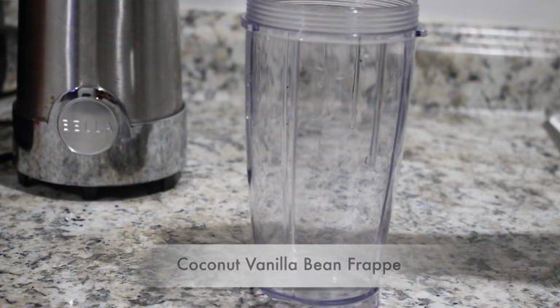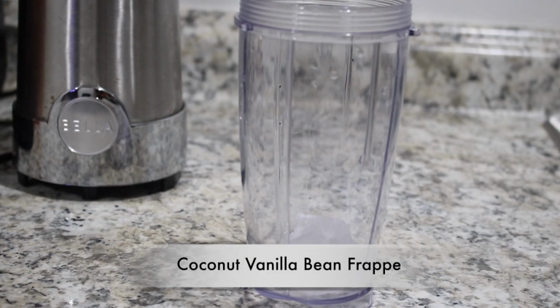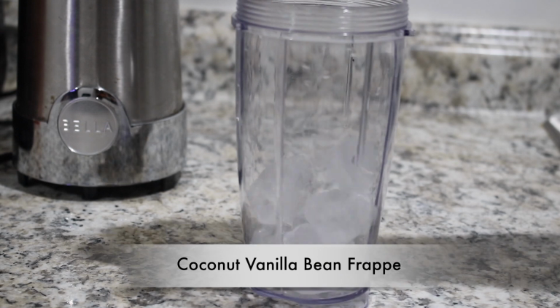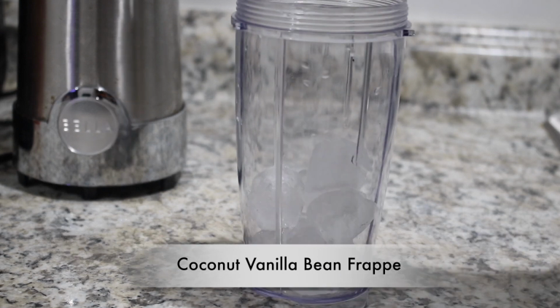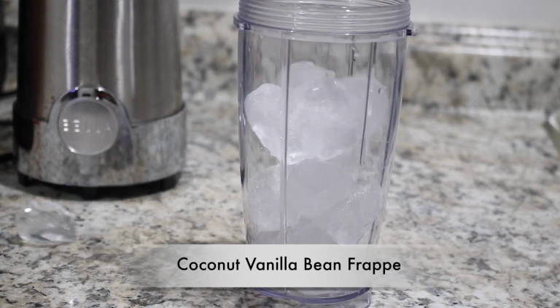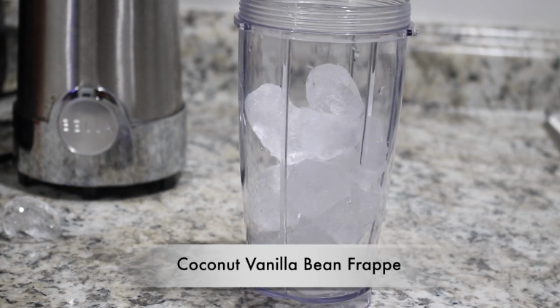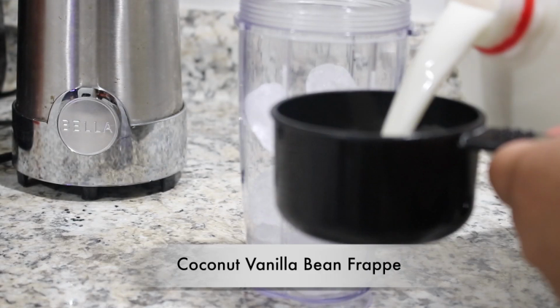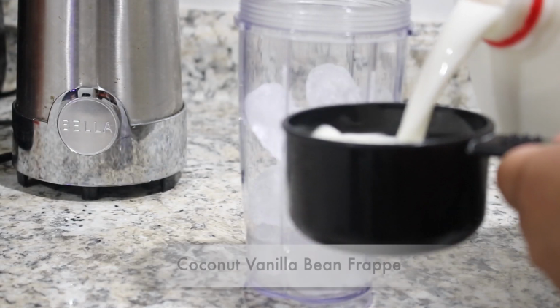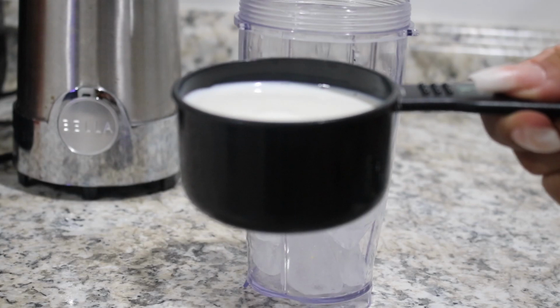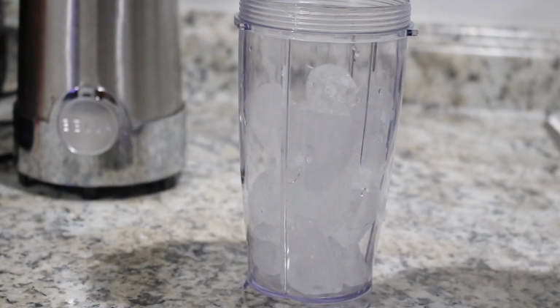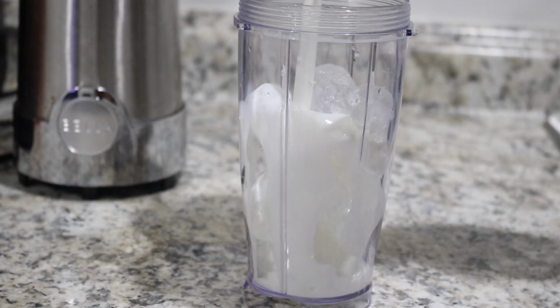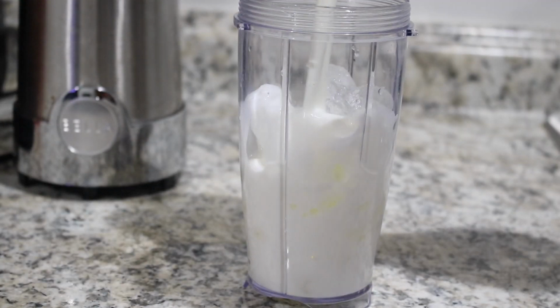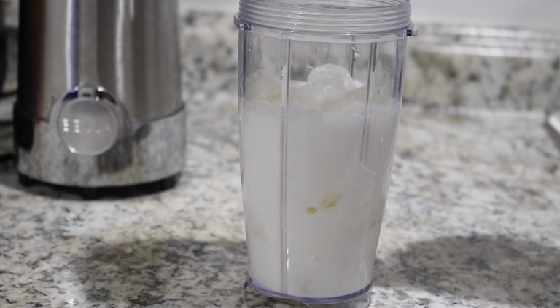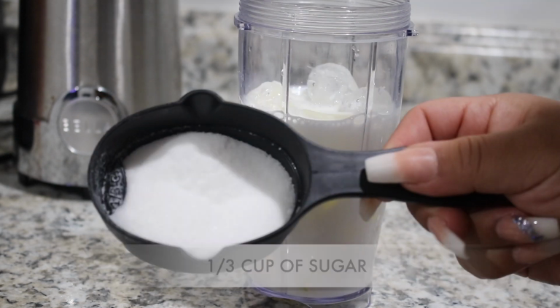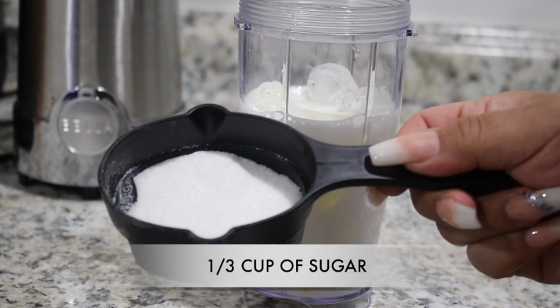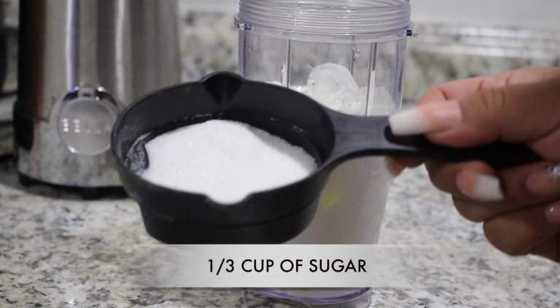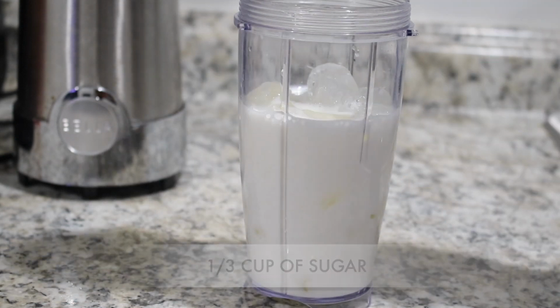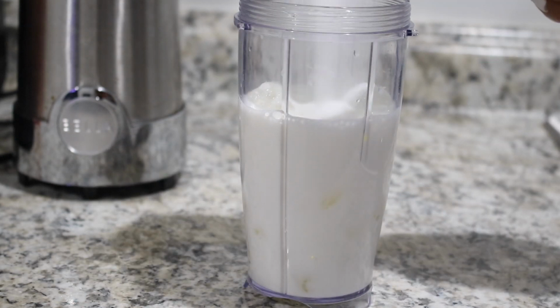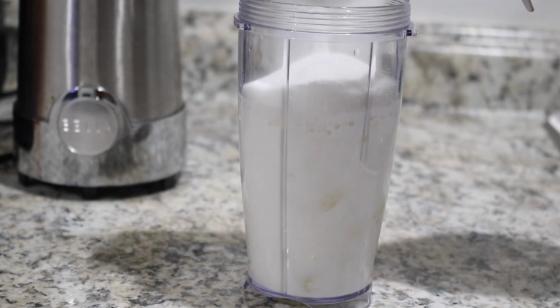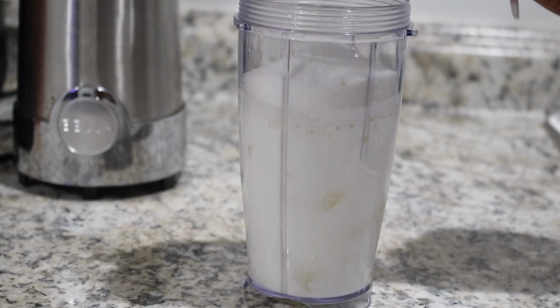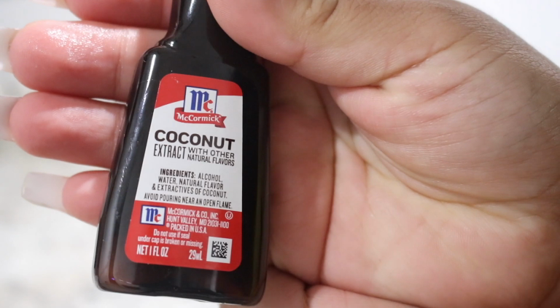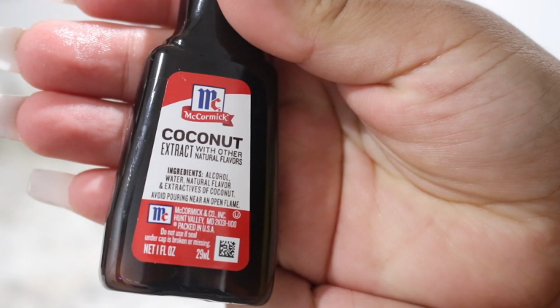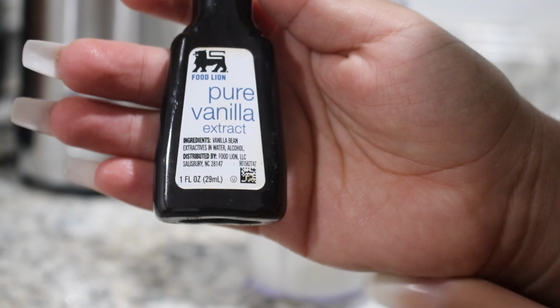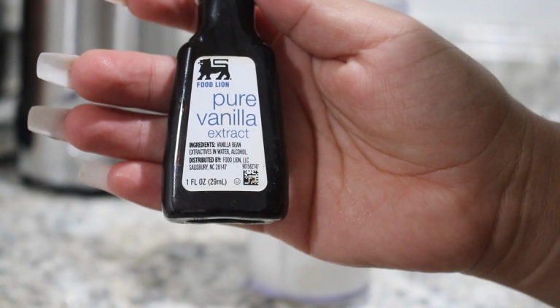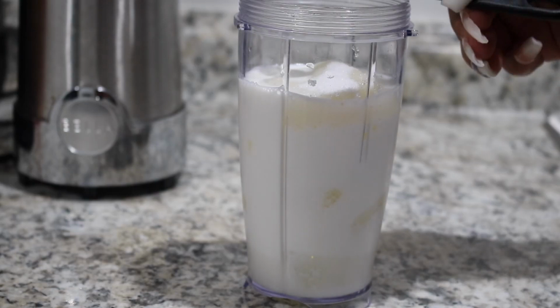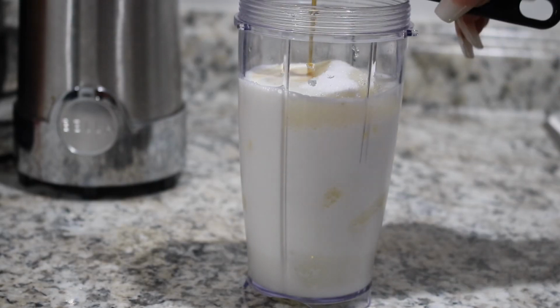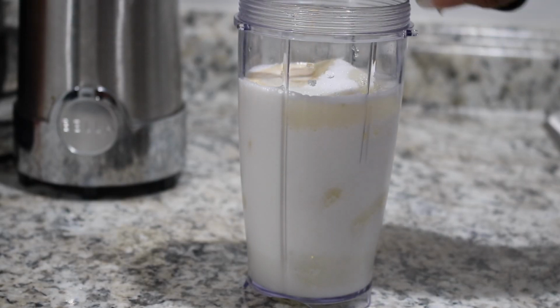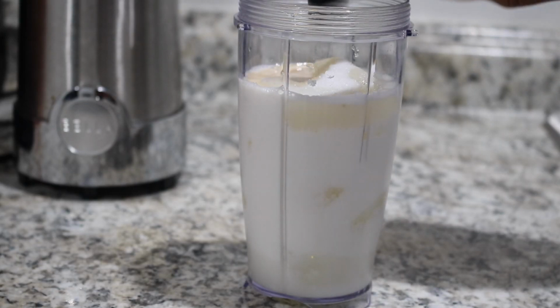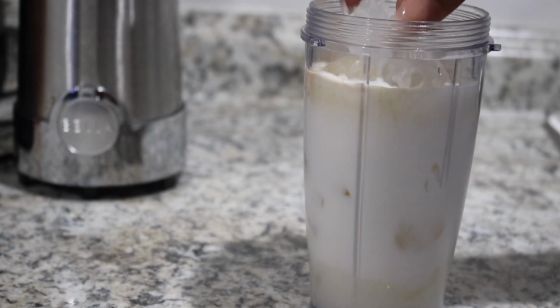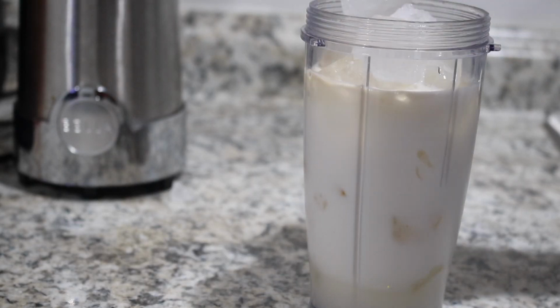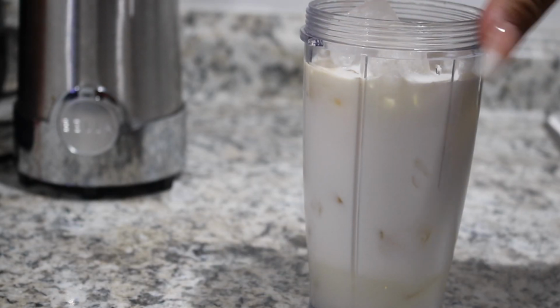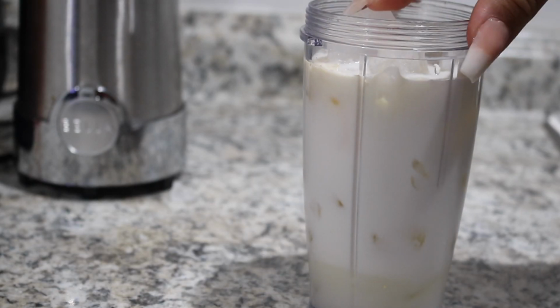This tastes just like Starbucks. You're going to add one cup of milk, one third cup of sugar, some vanilla extract, some coconut extract, and then just blend it away. It tastes so, so good. You guys must try it and tag me.